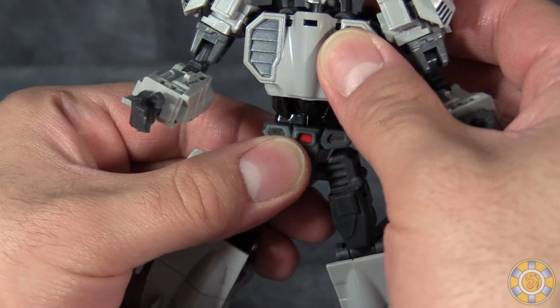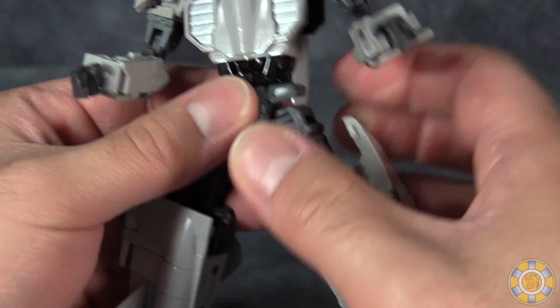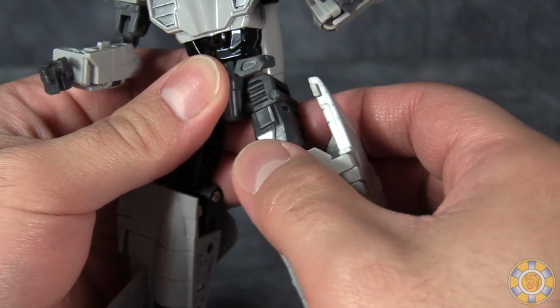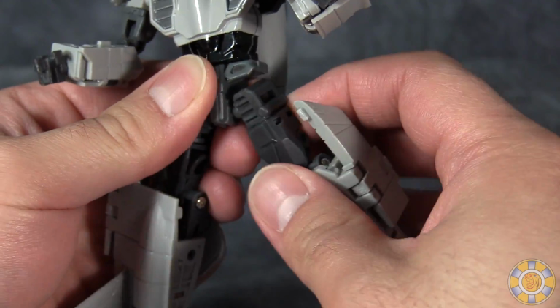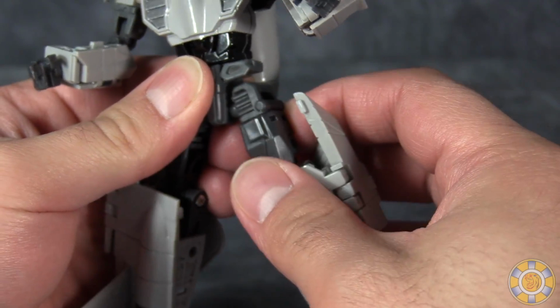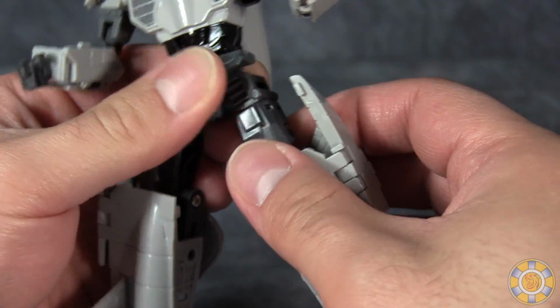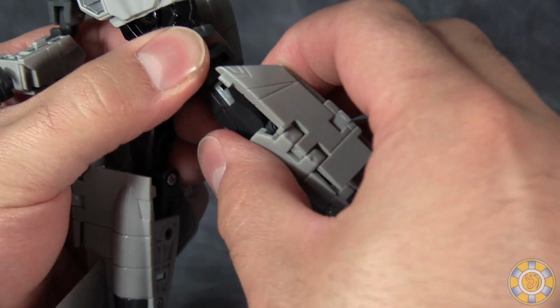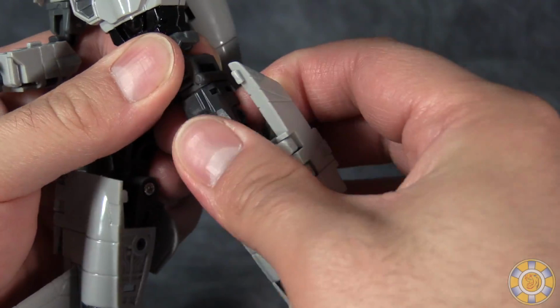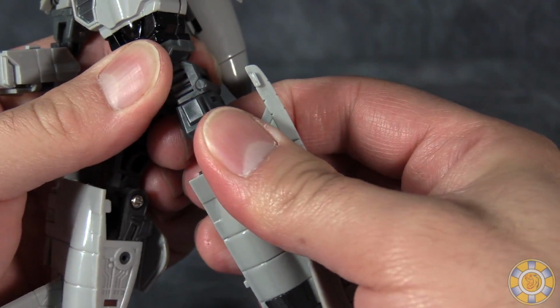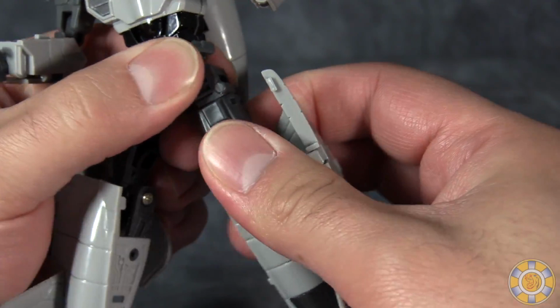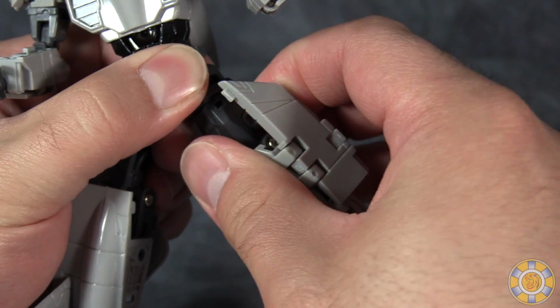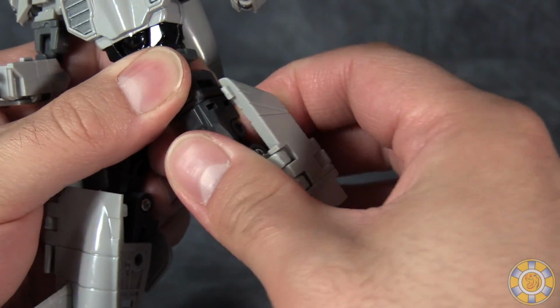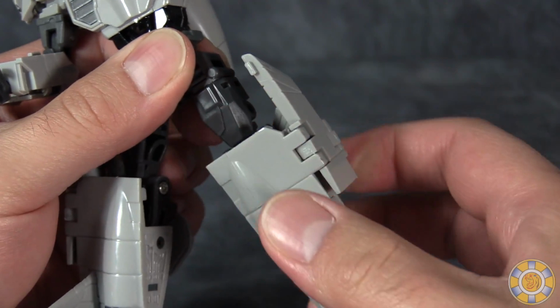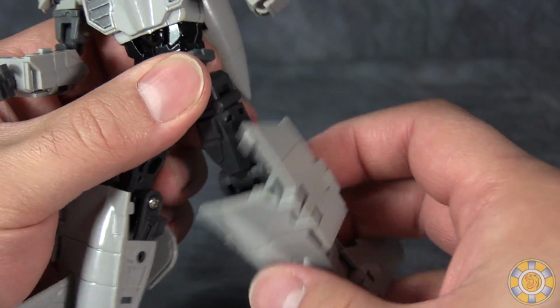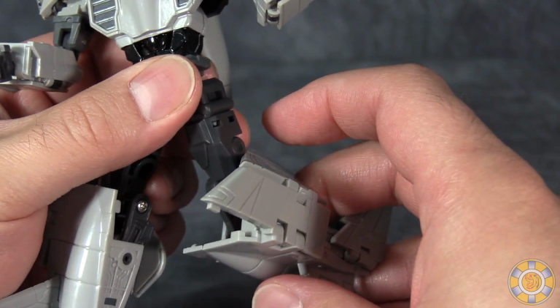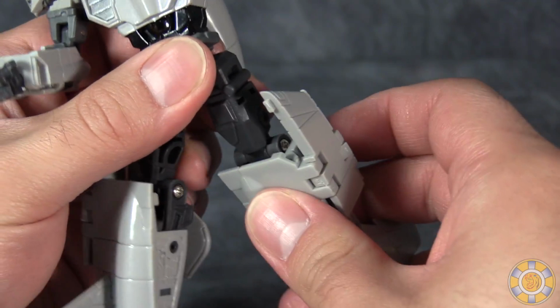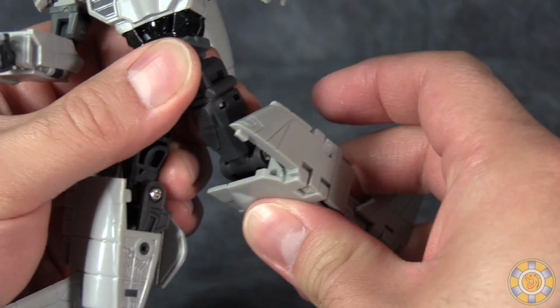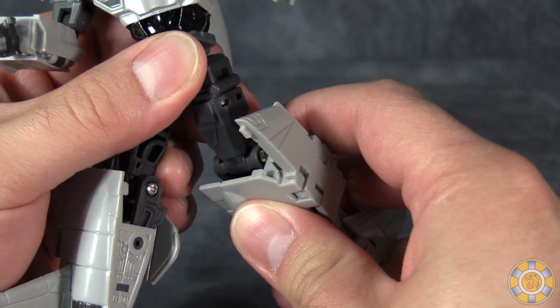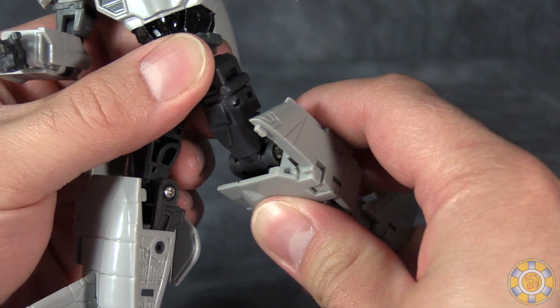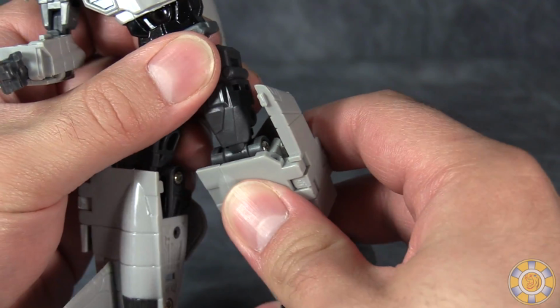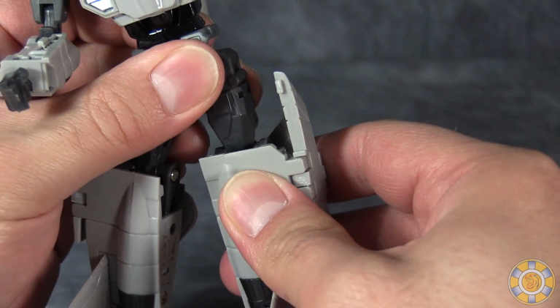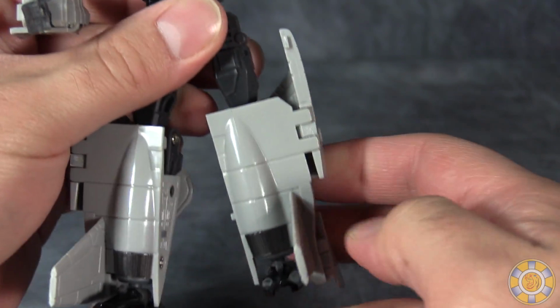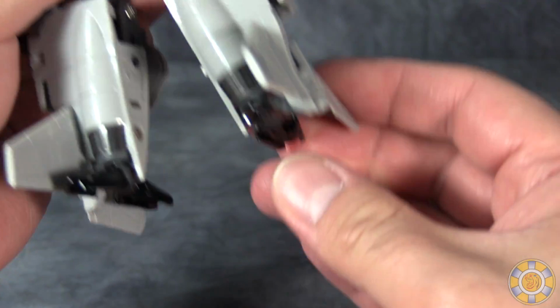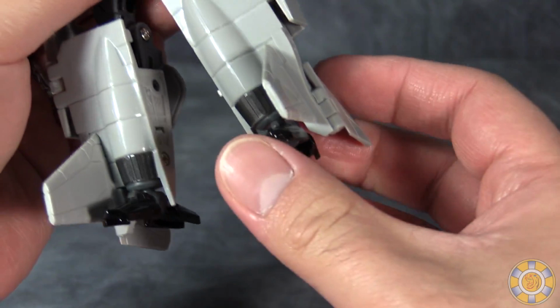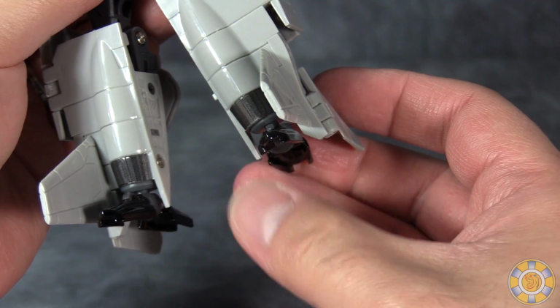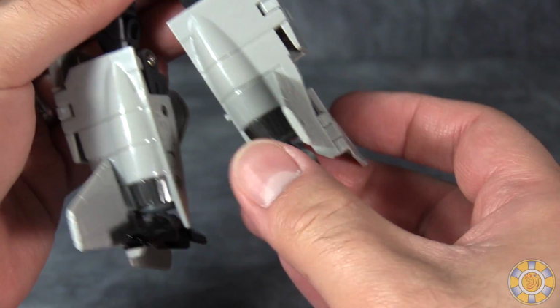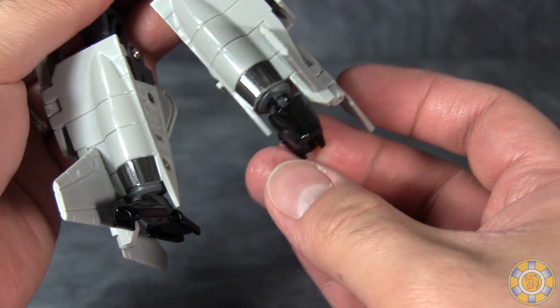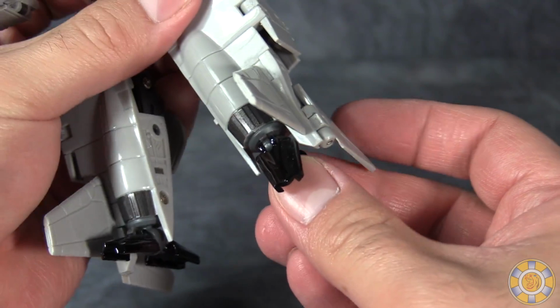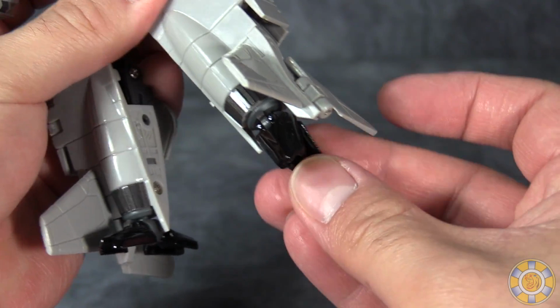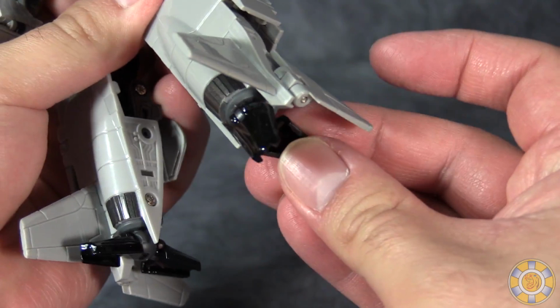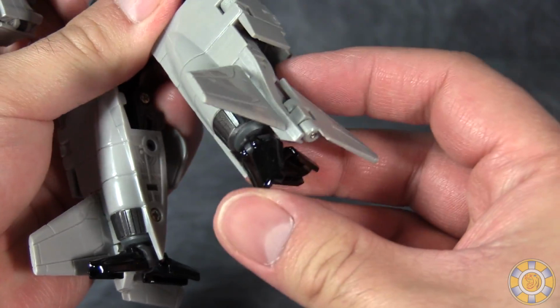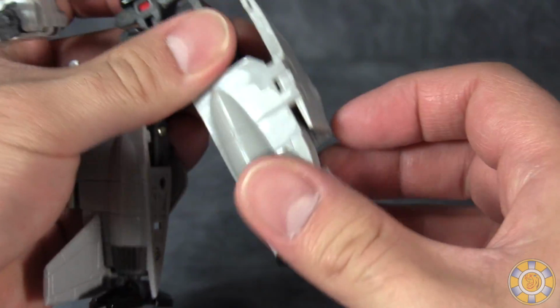Torso articulation, ball joint in the hips, swivel at the top of the thigh, bend at the knee — though you do have to be careful — and ball joint in the feet with the feet being able to move in and out.